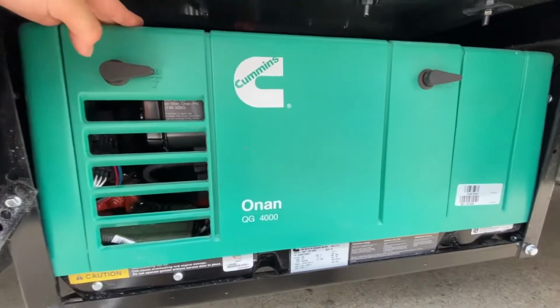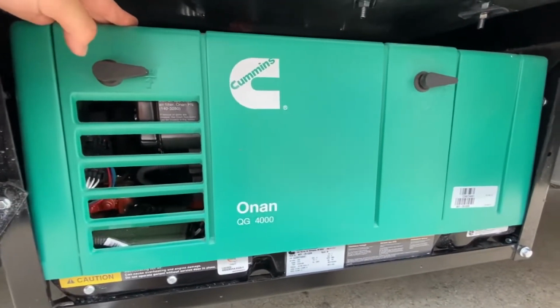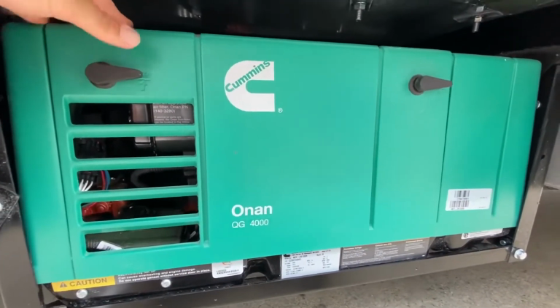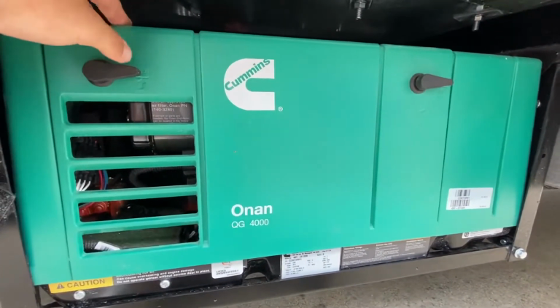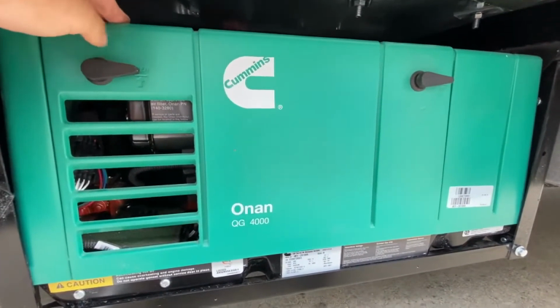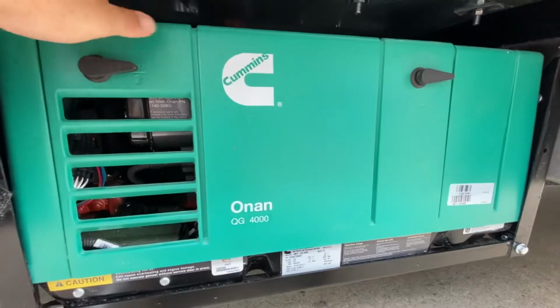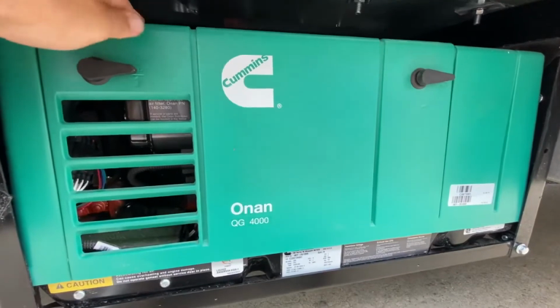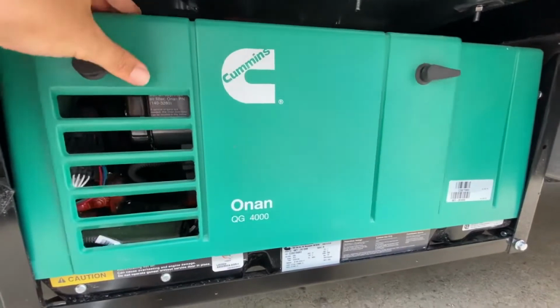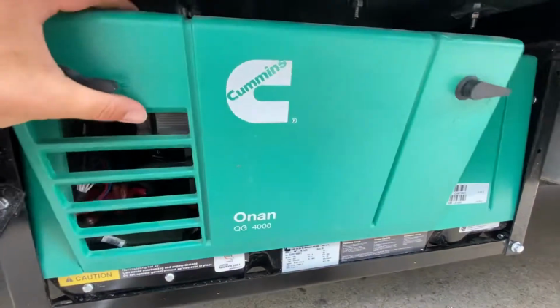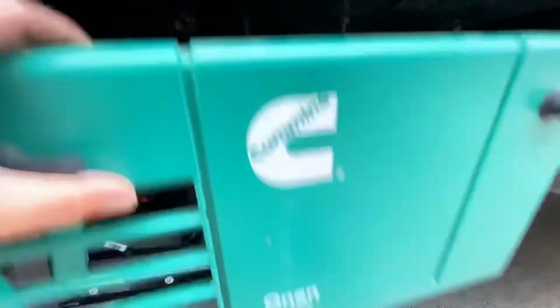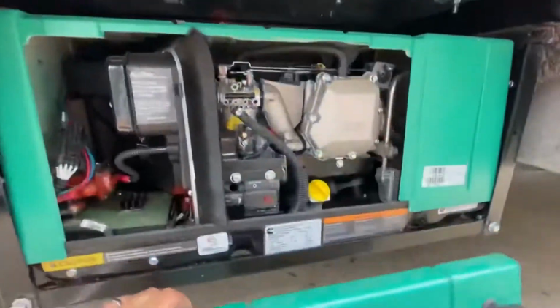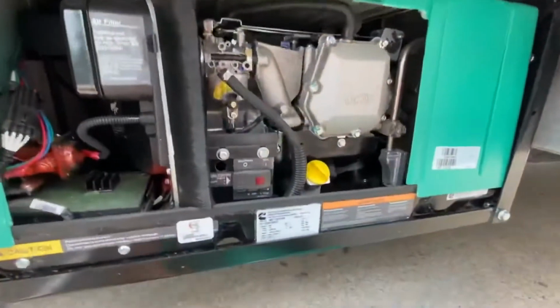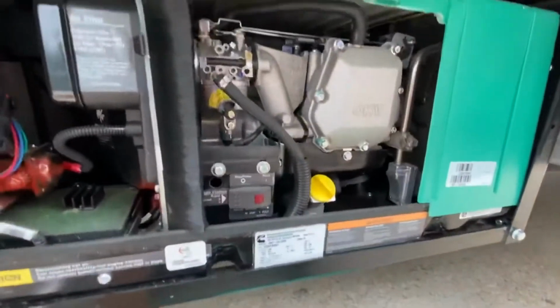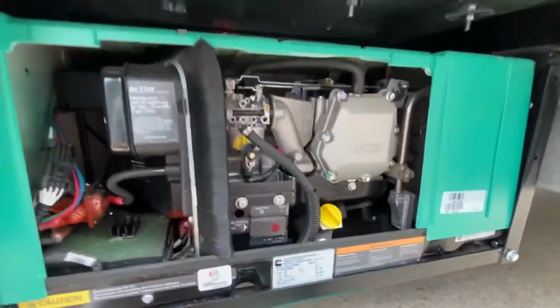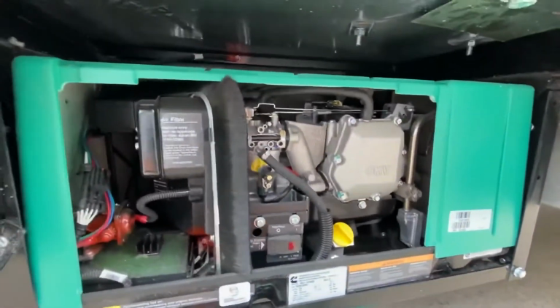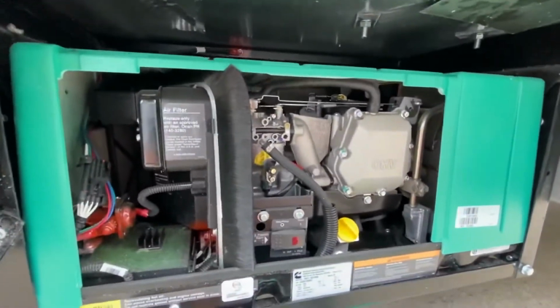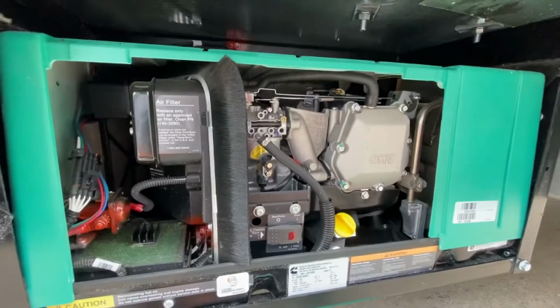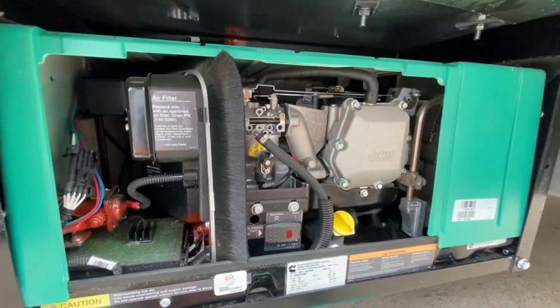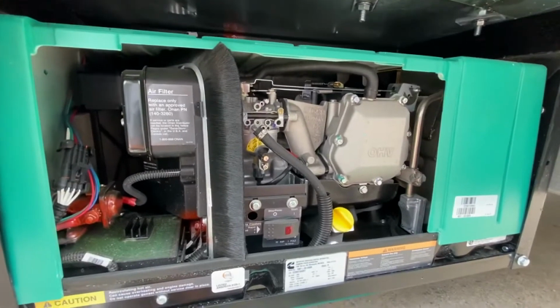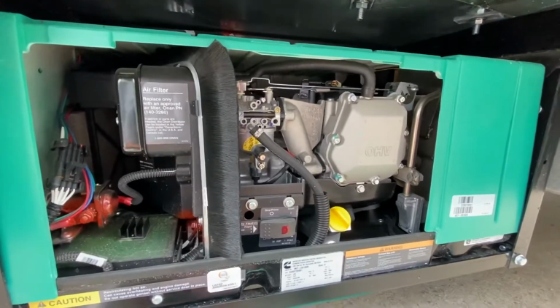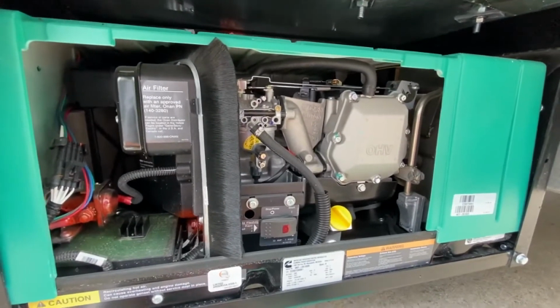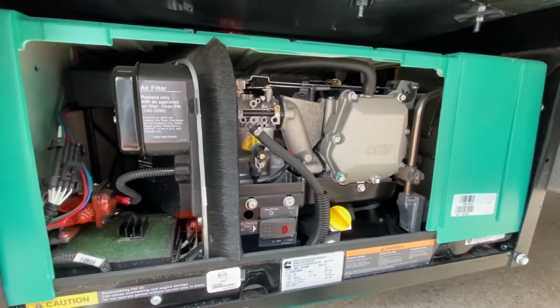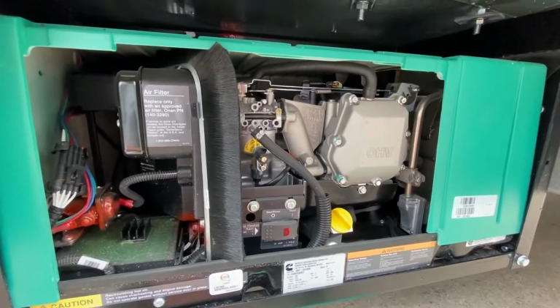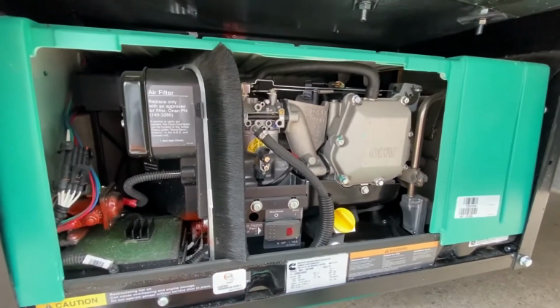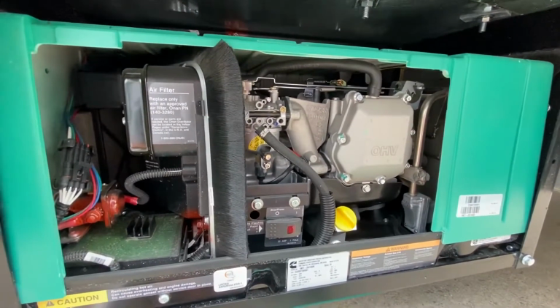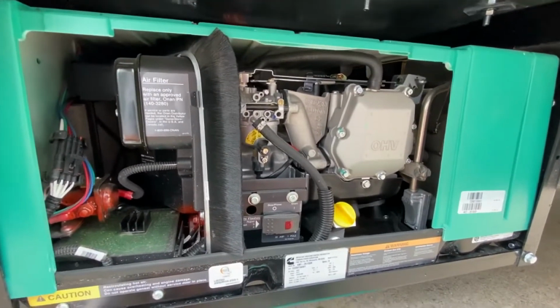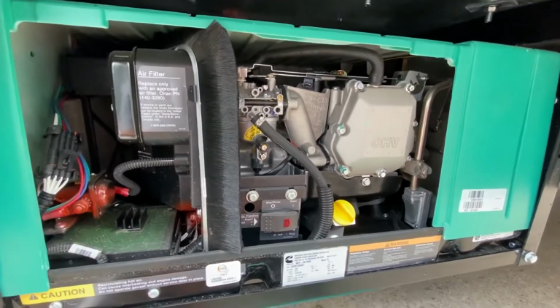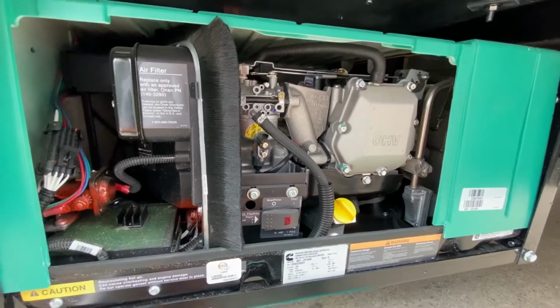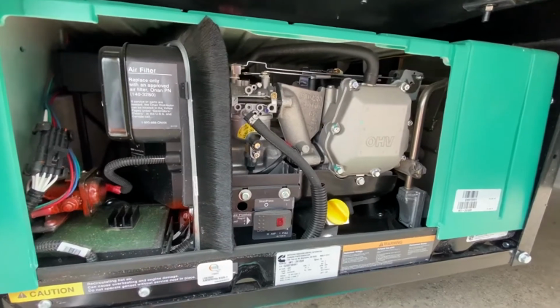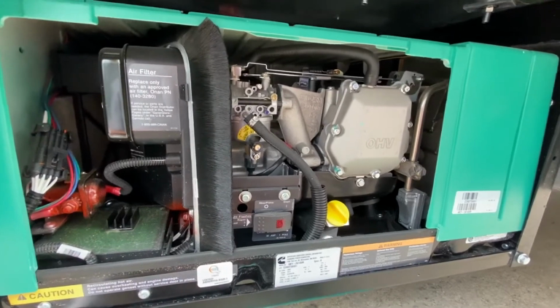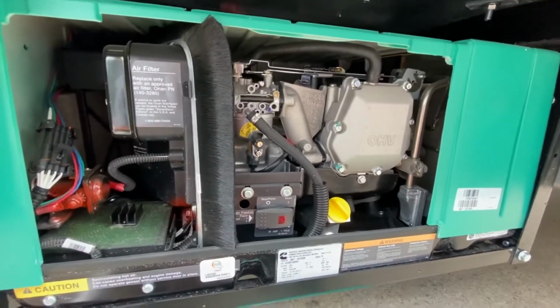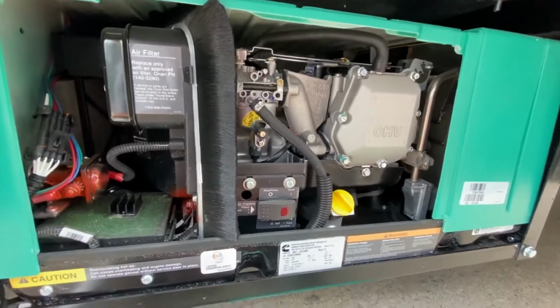First thing I want to mention is never run an Onan generator with this cover off, even for a few minutes. This cover is actually what diverts all of the air across the engine, and with this cover off, it'll actually burn up the generator. So first and foremost, don't ever run it with that off.